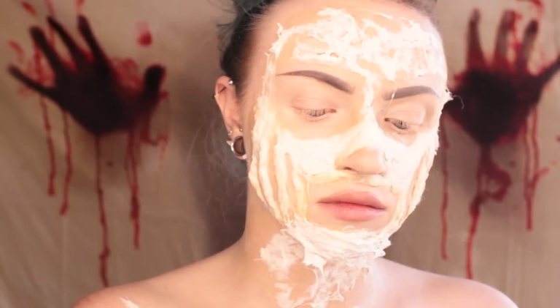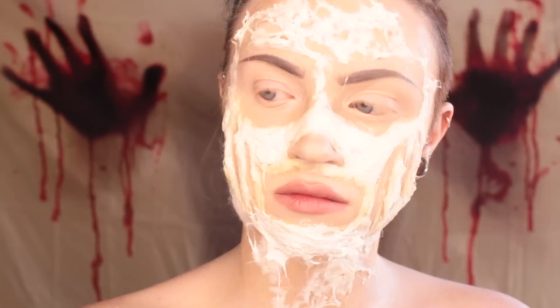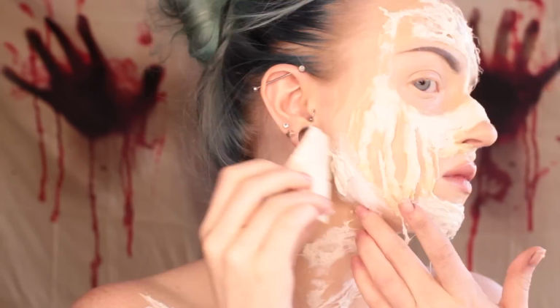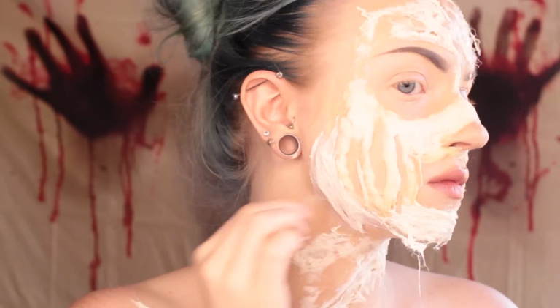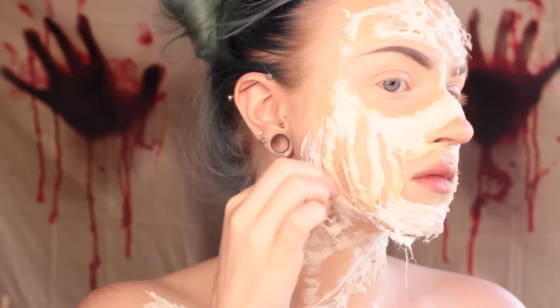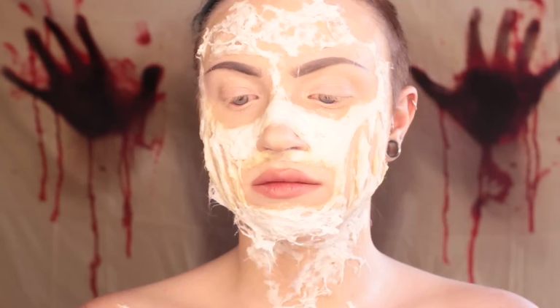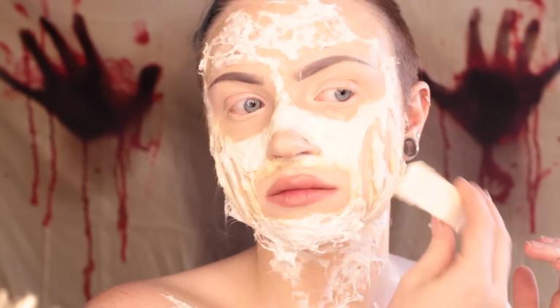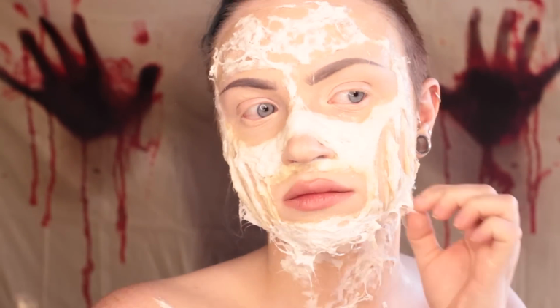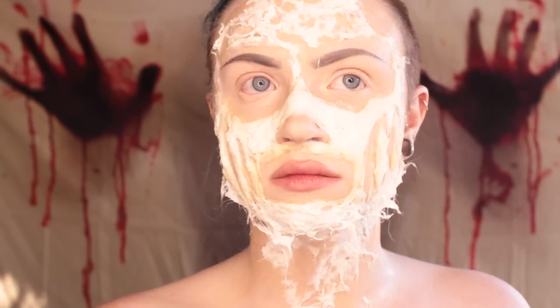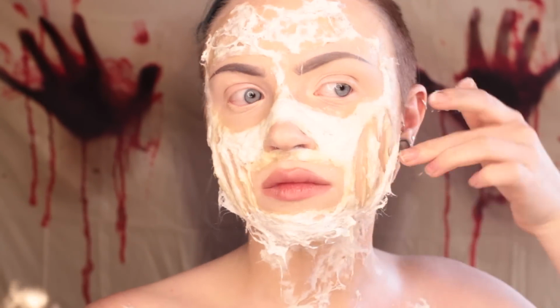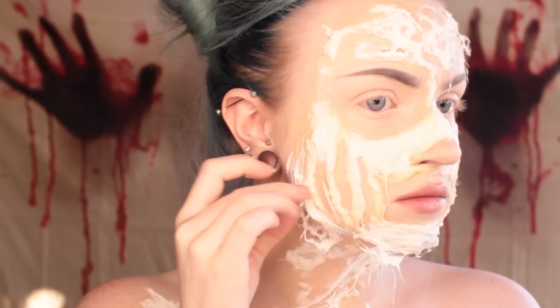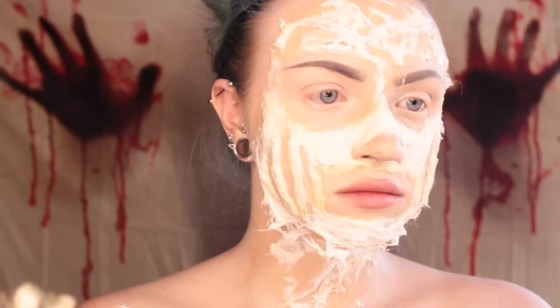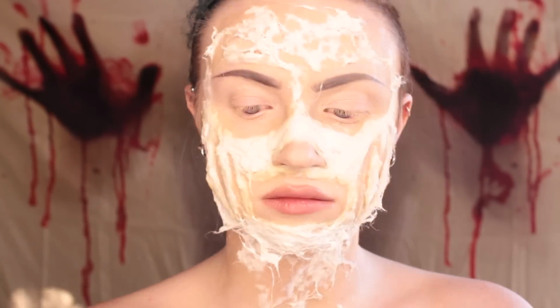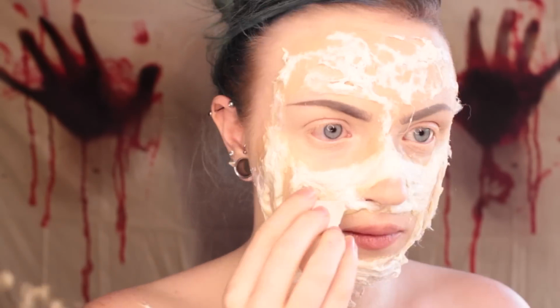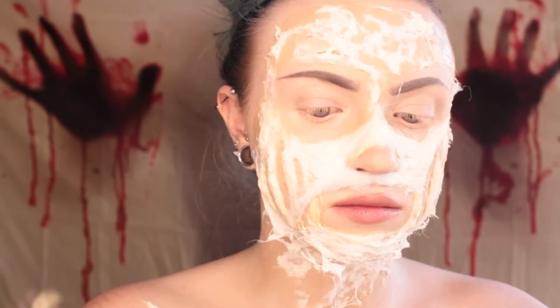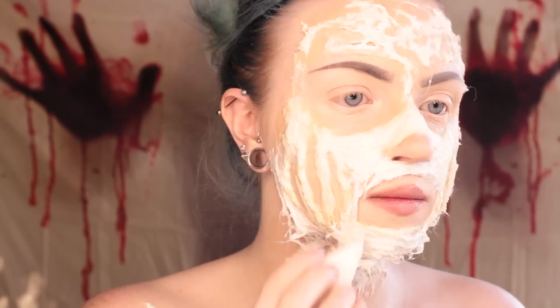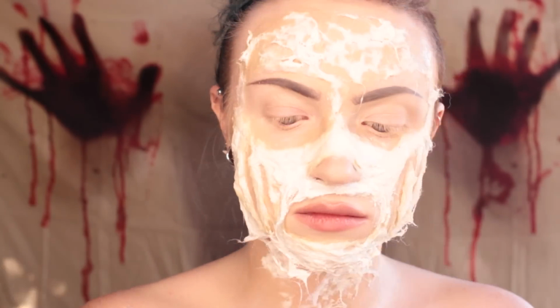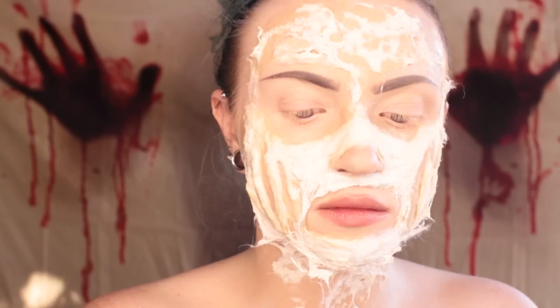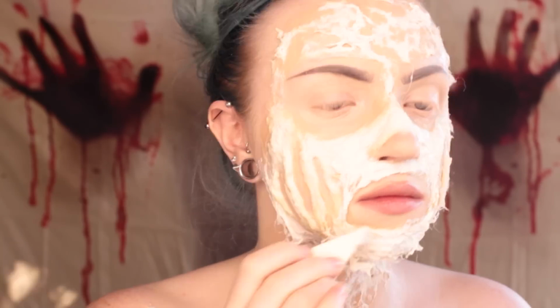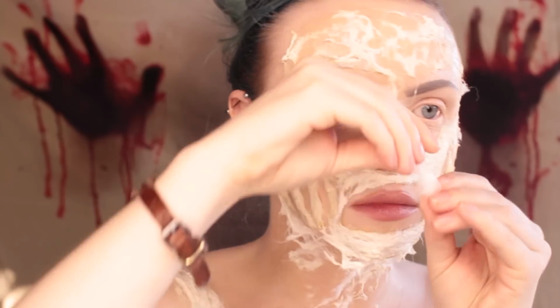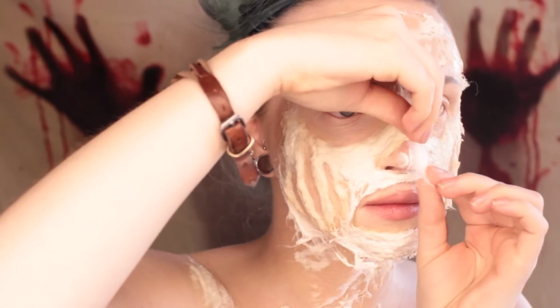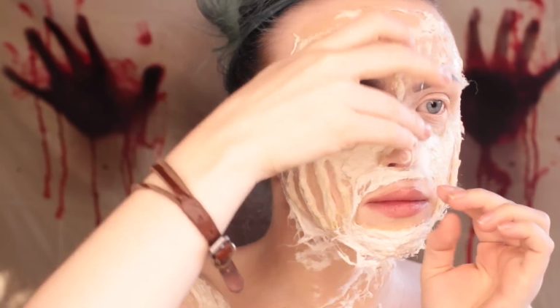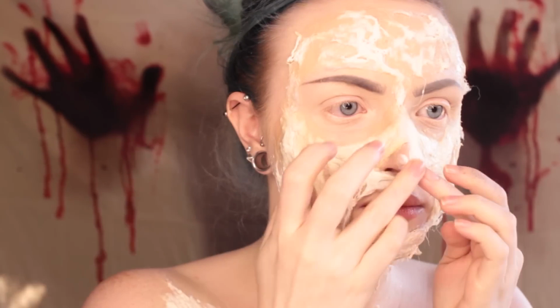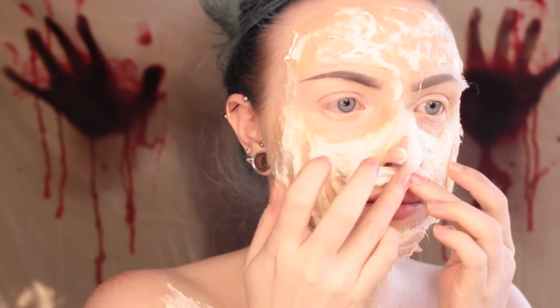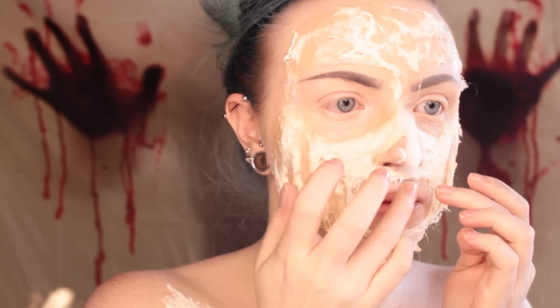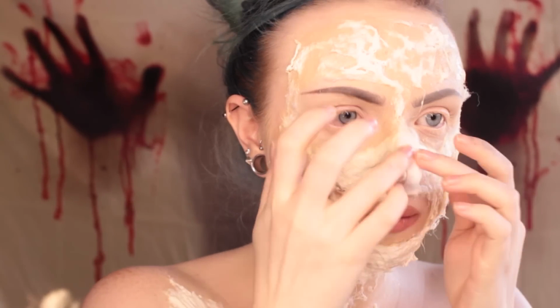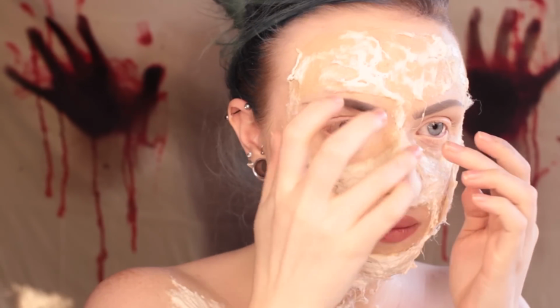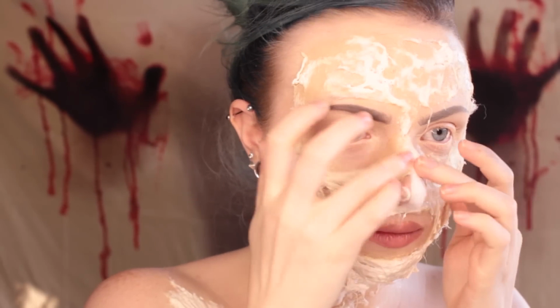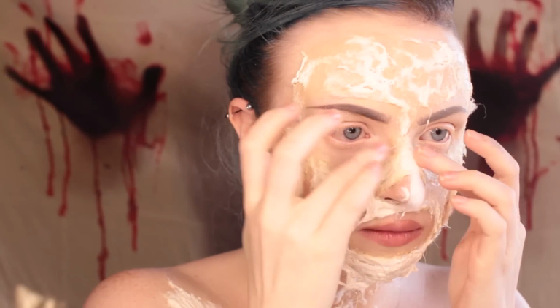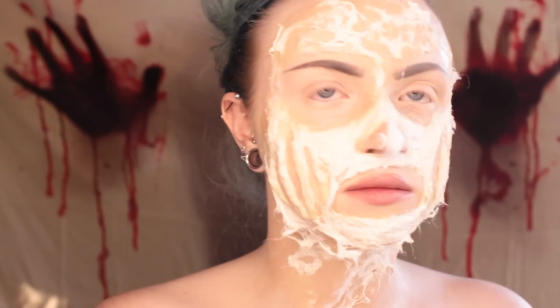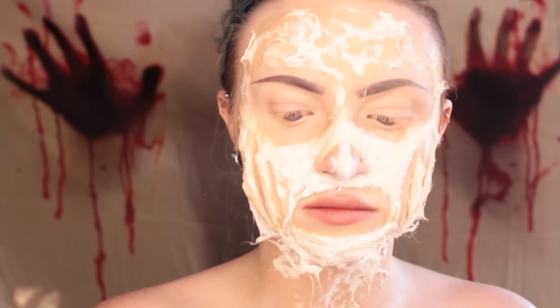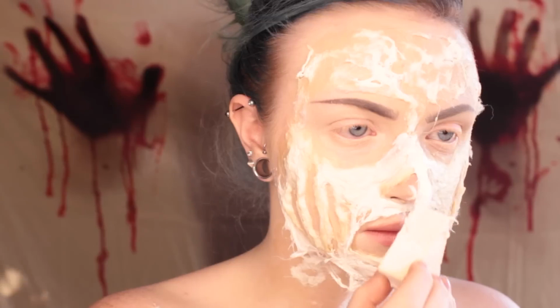Before I finalize everything I'm going back in to build up the chin a bit more, building up the jawline and the top of the mouth. I also decided to add a line down the center of the nose for some extra skeletal effect.